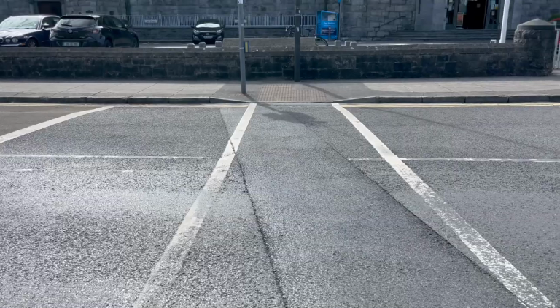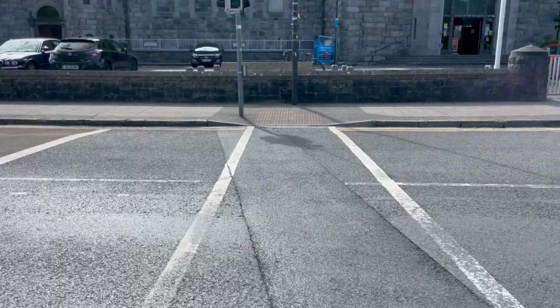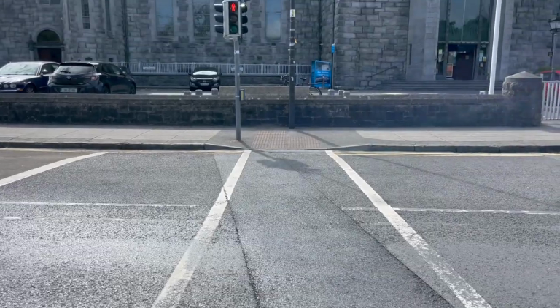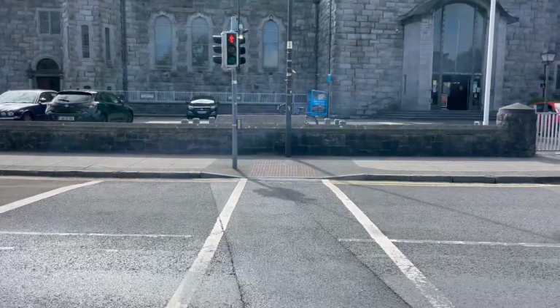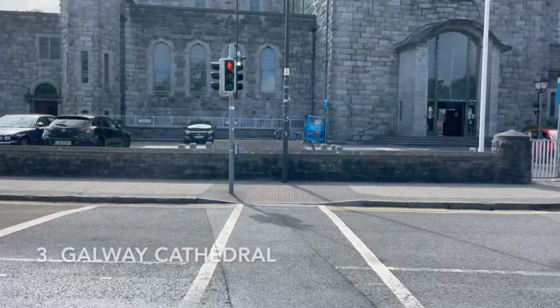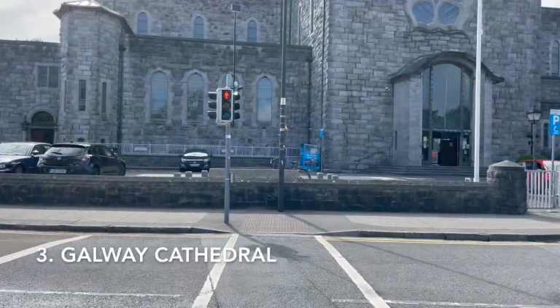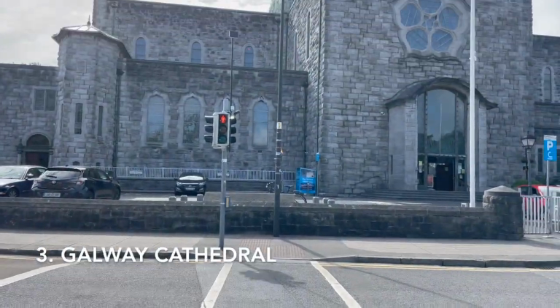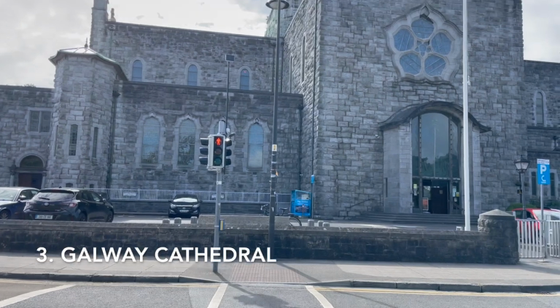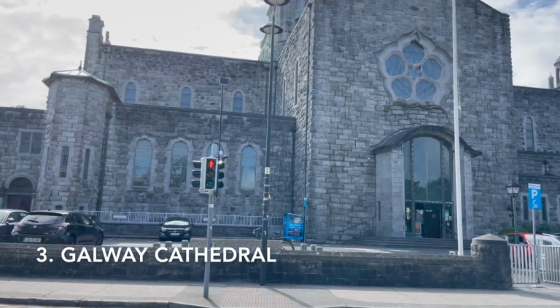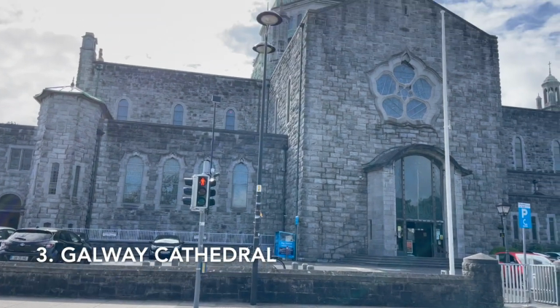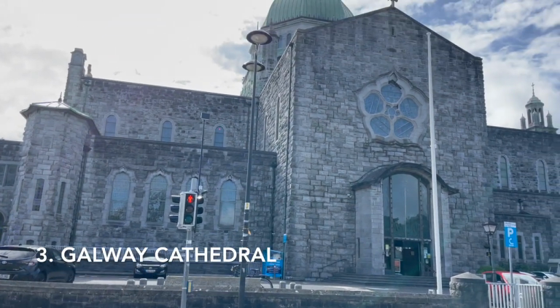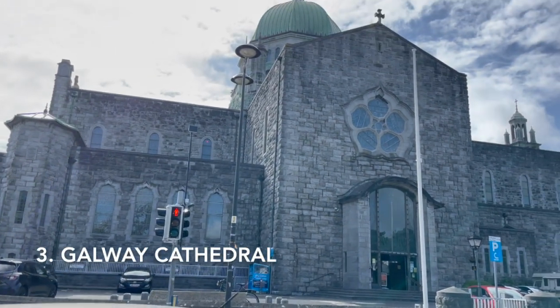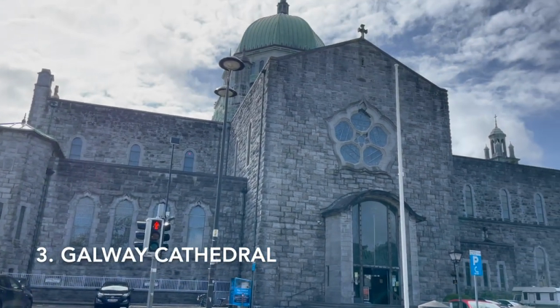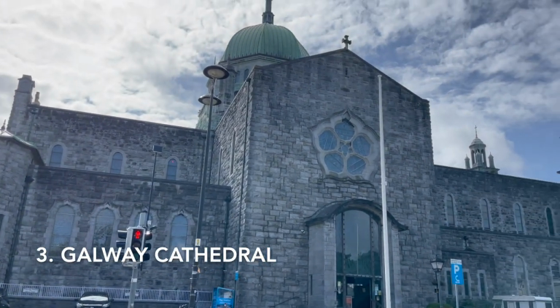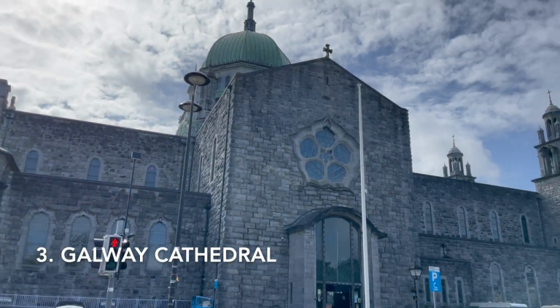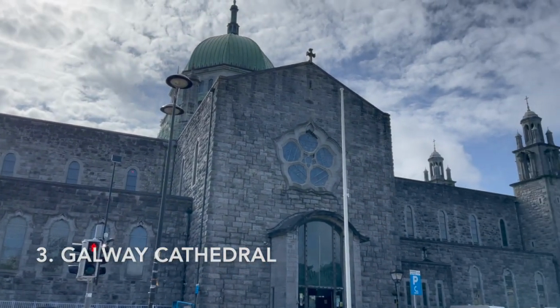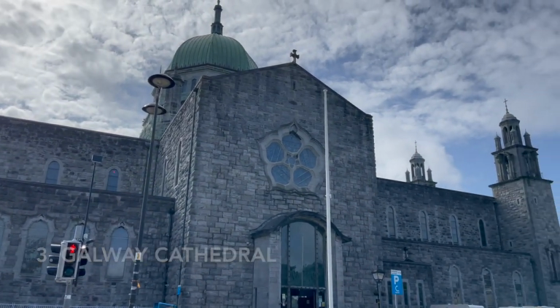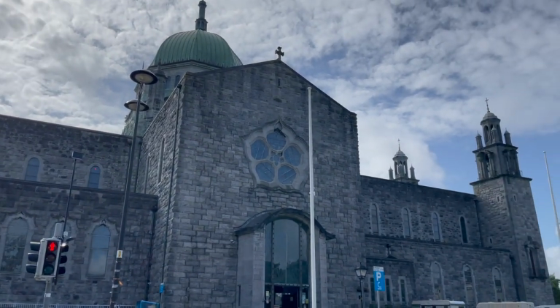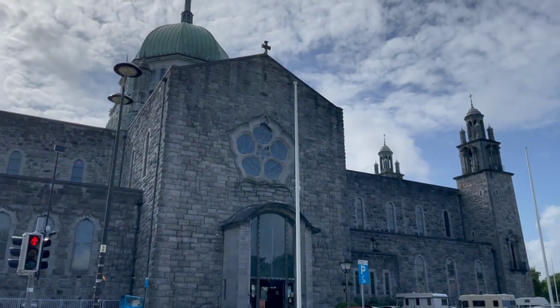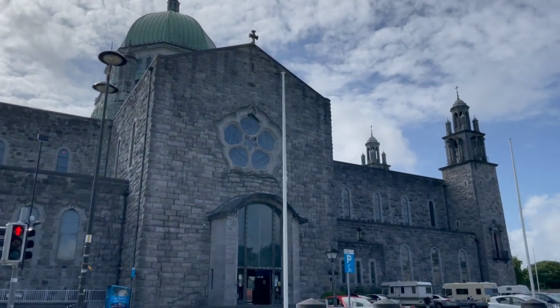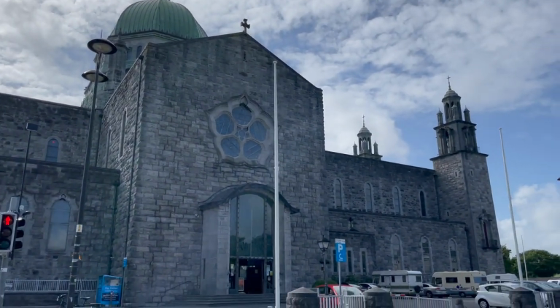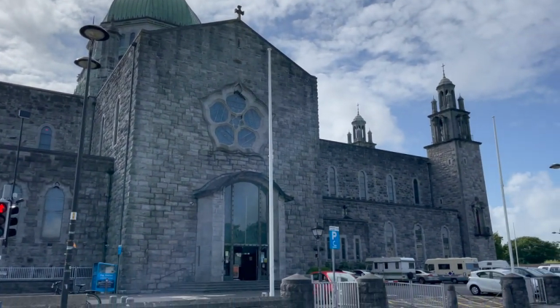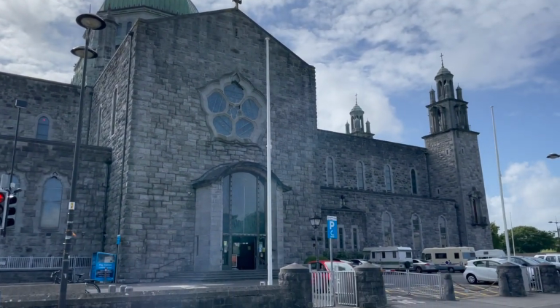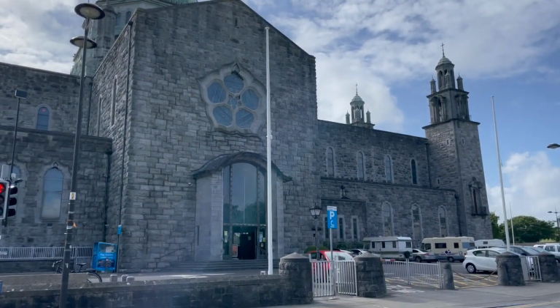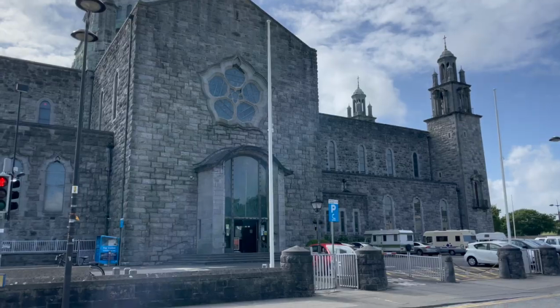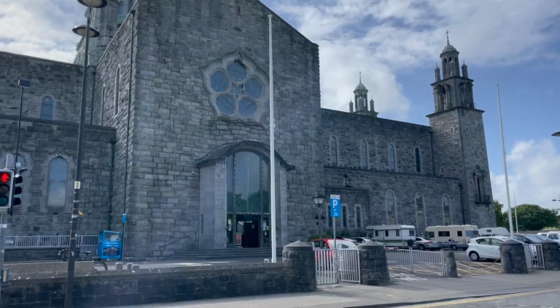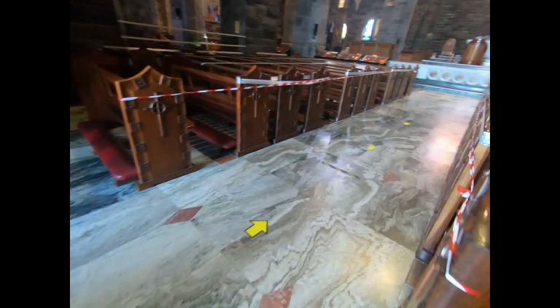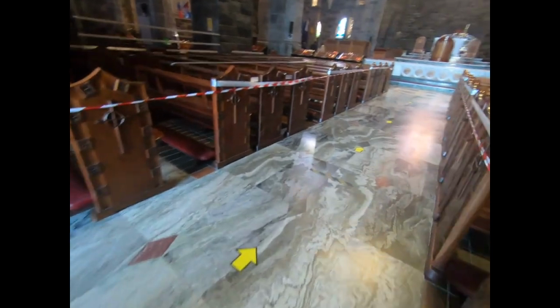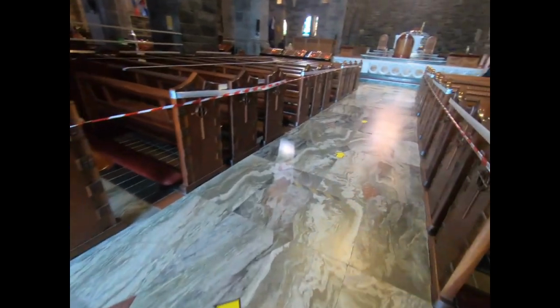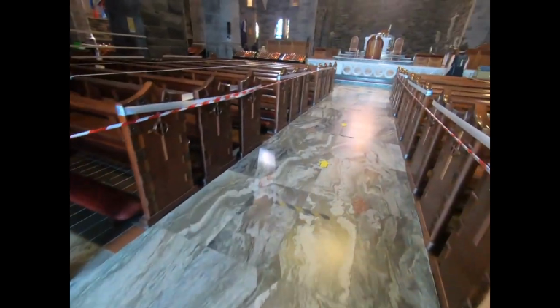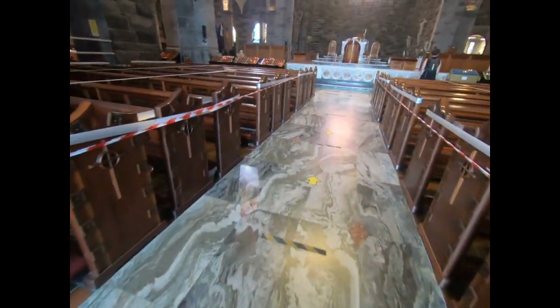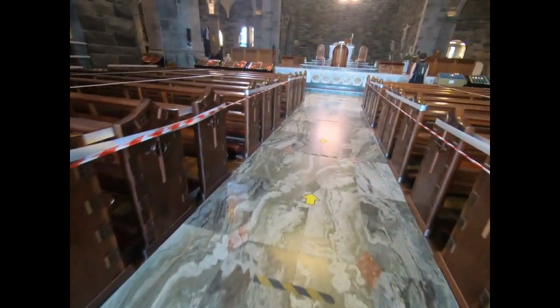Dedicated in 1965, the Galway Cathedral is the youngest of Europe's great stone cathedrals. It is dedicated to Our Lady Assumed into Heaven and Saint Nicholas.